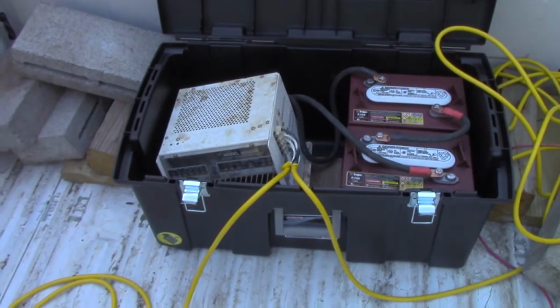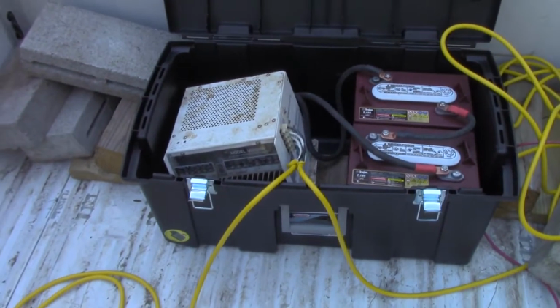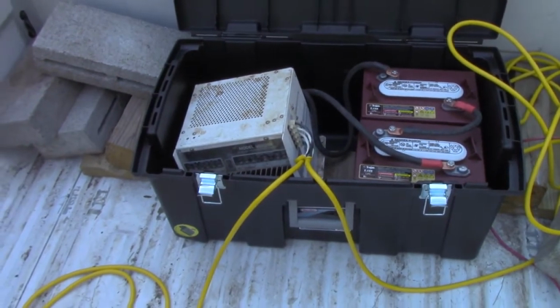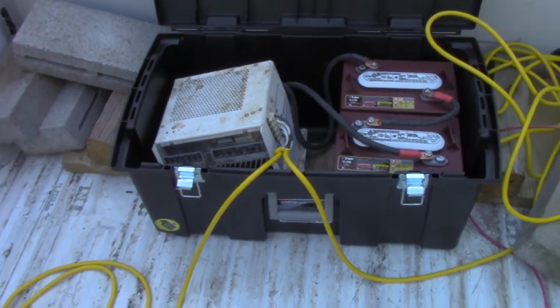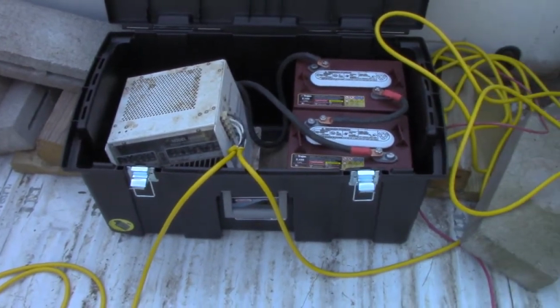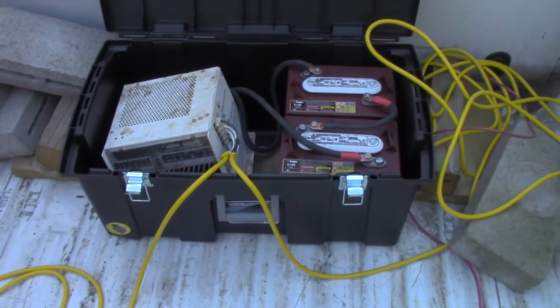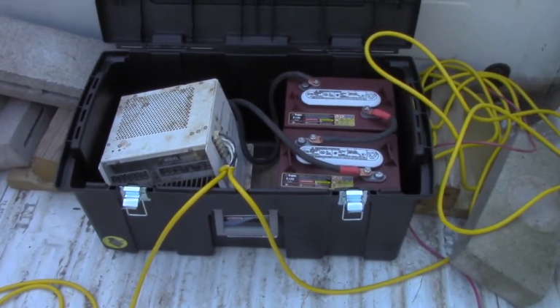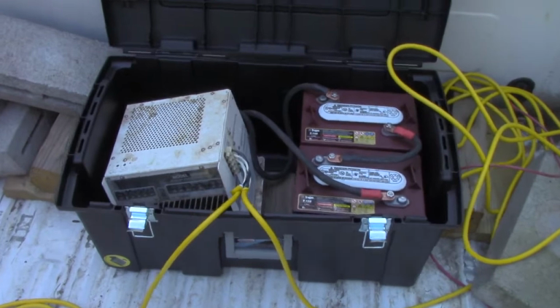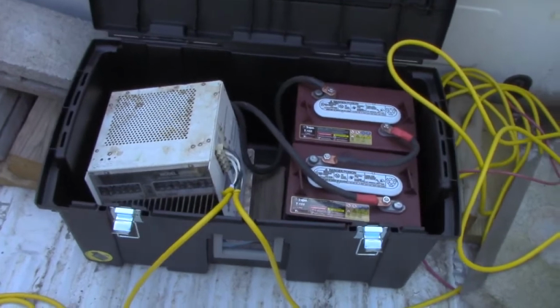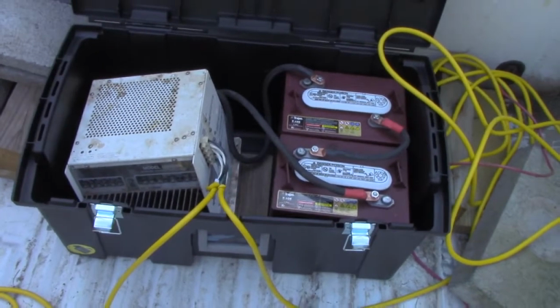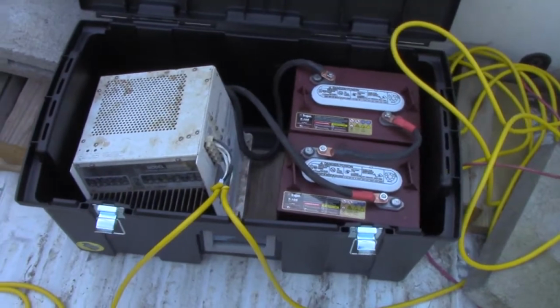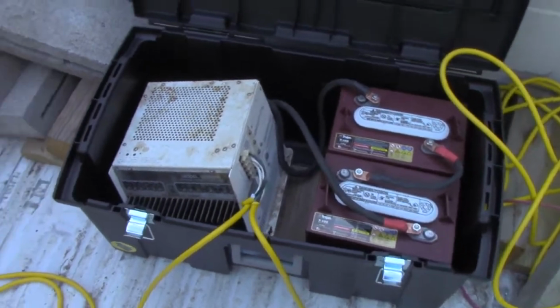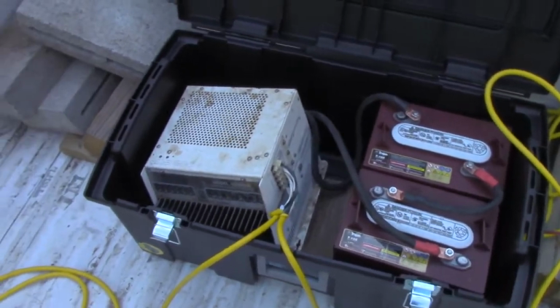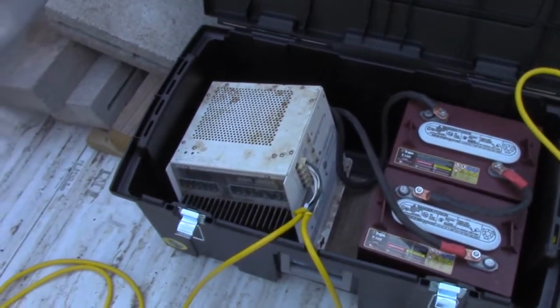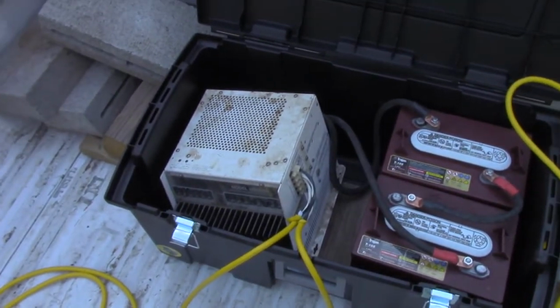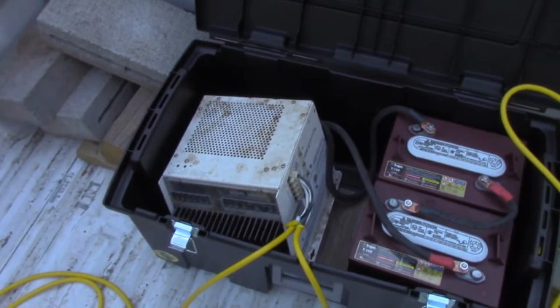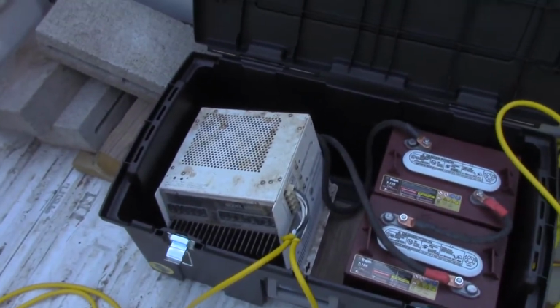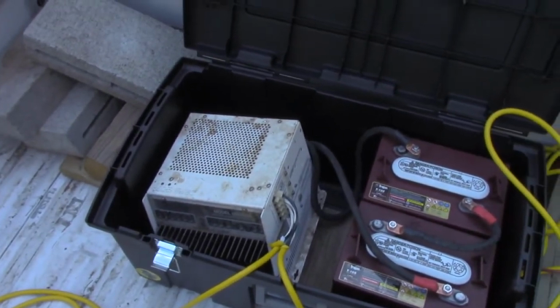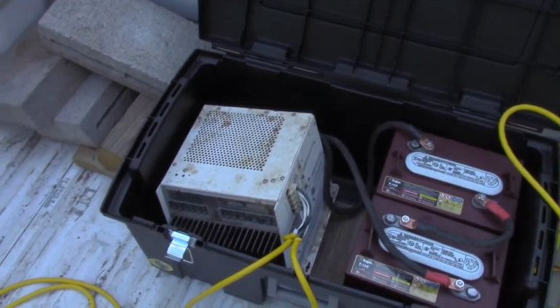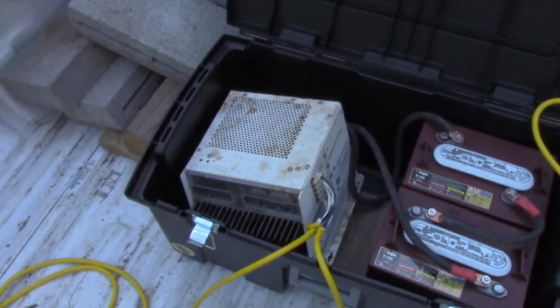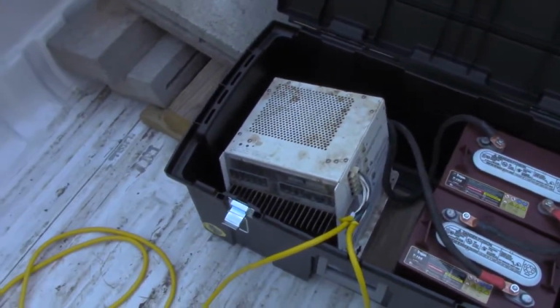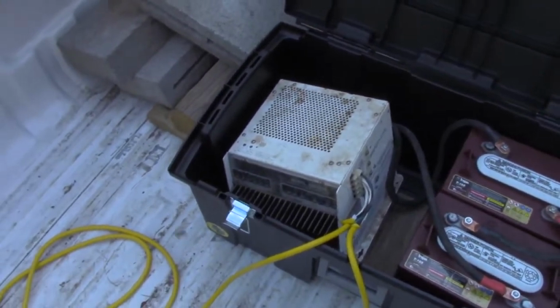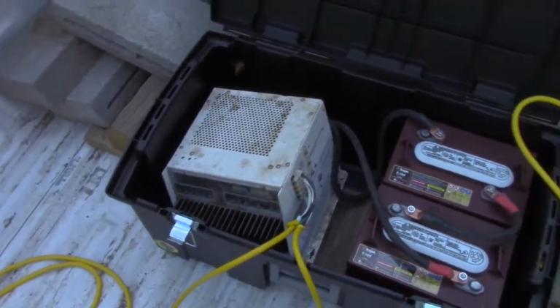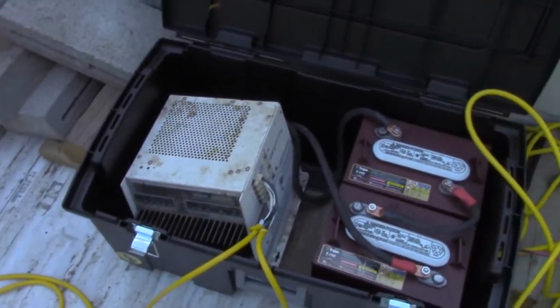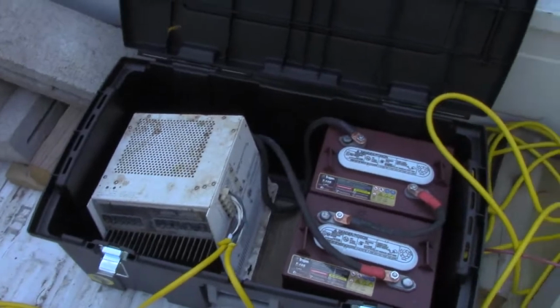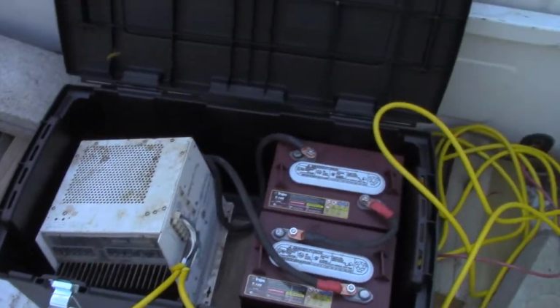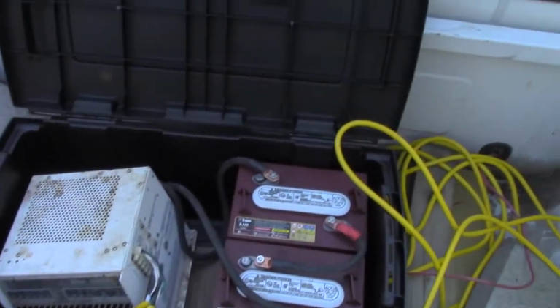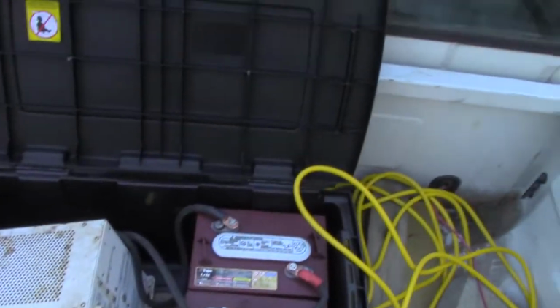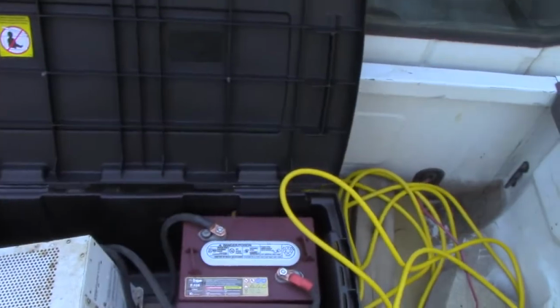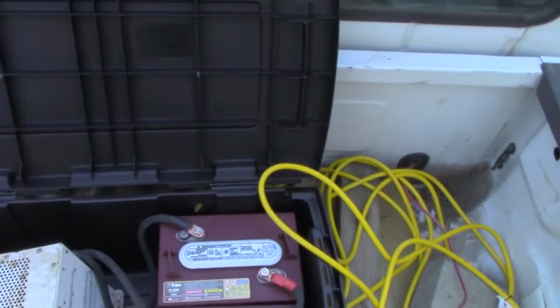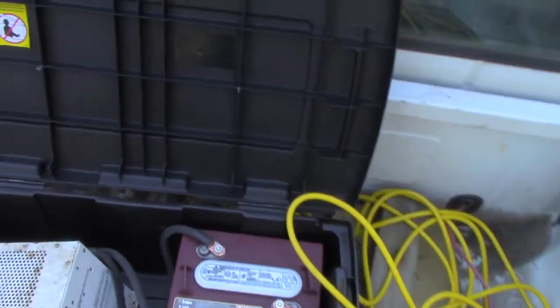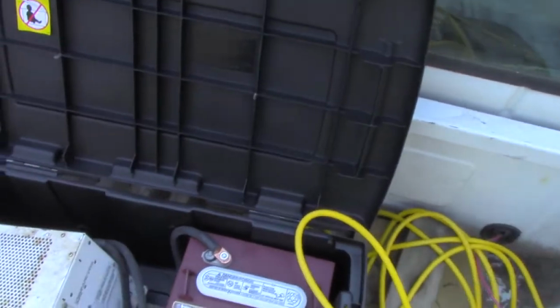When I turned that light off, the inverter shut down — you could hear the humming sound stop. So with no load detected, it goes back to sleep.